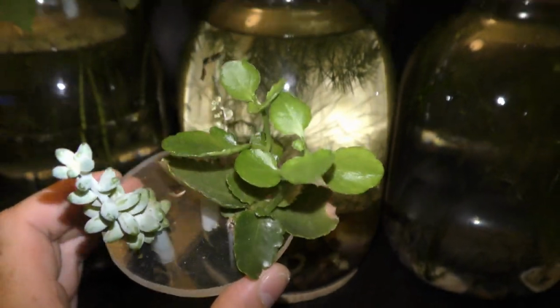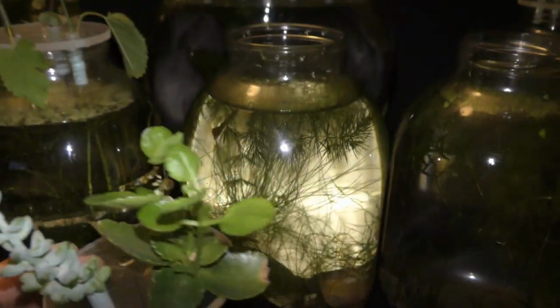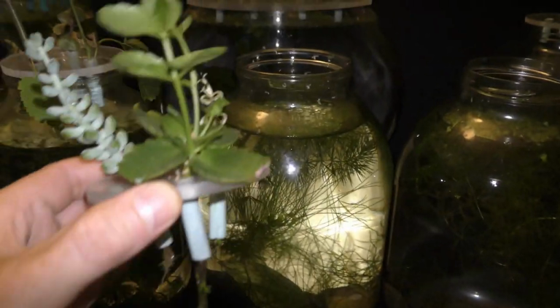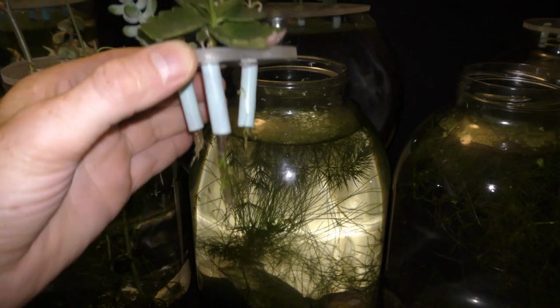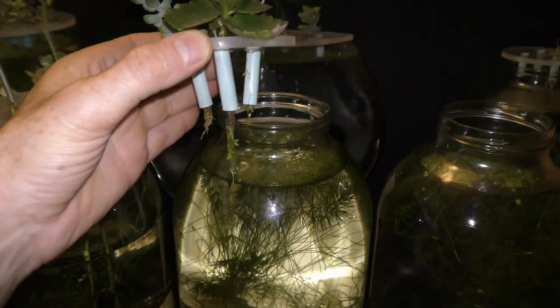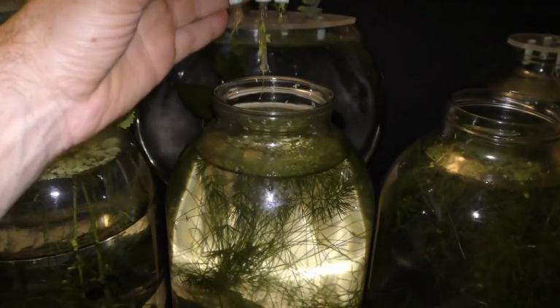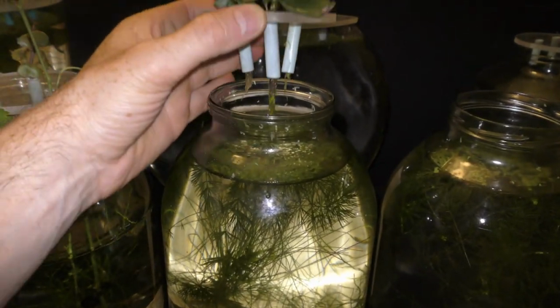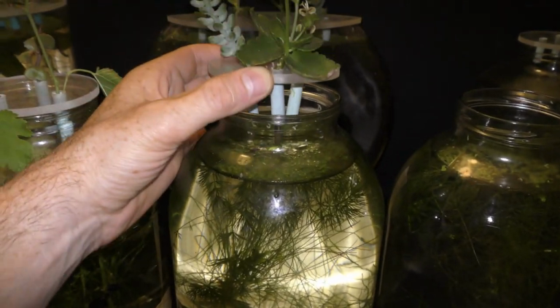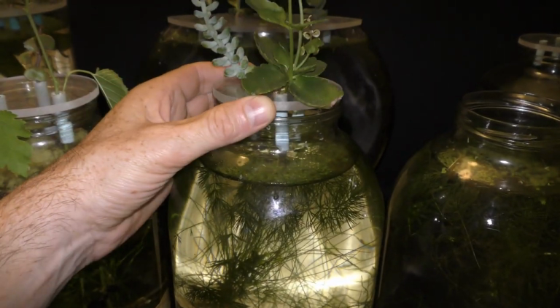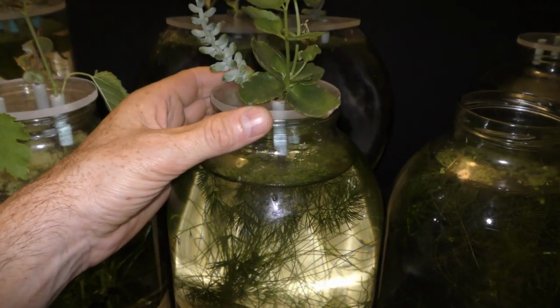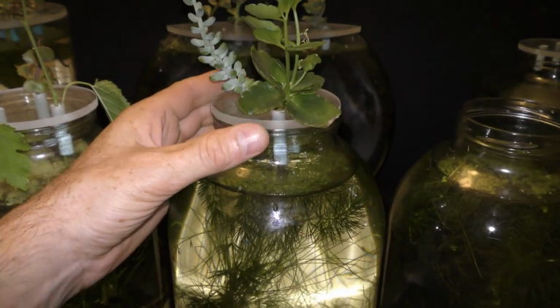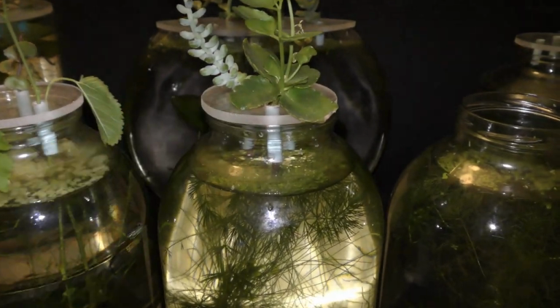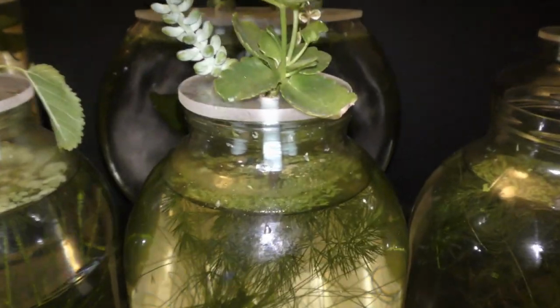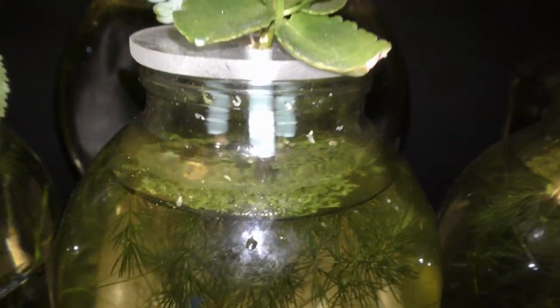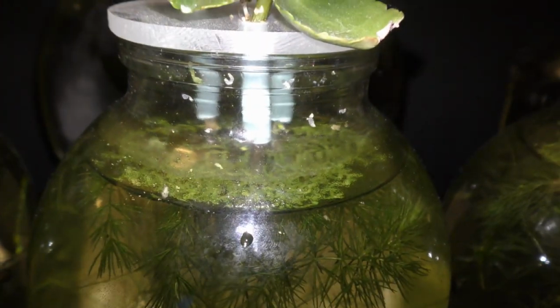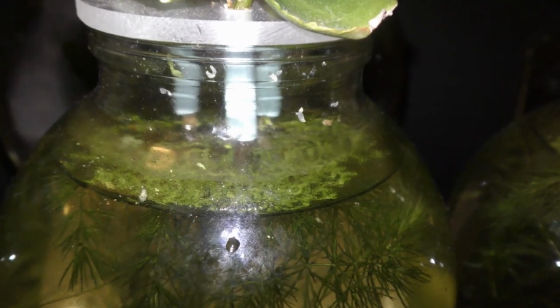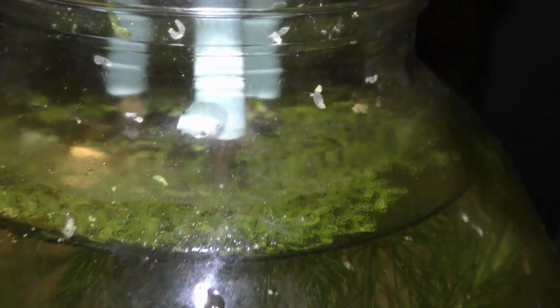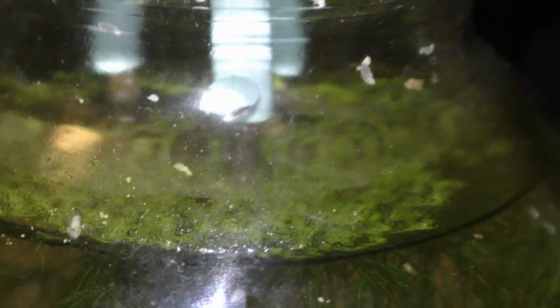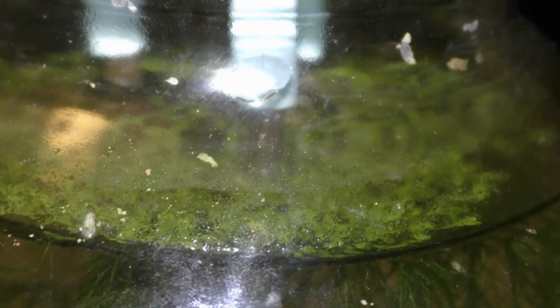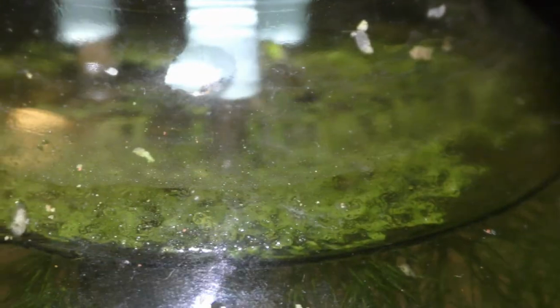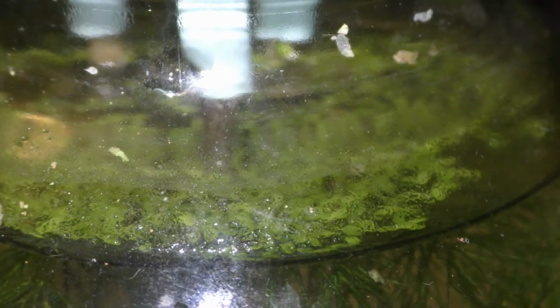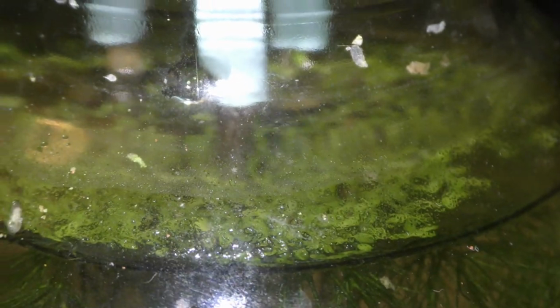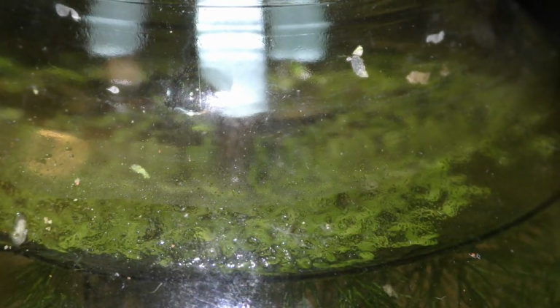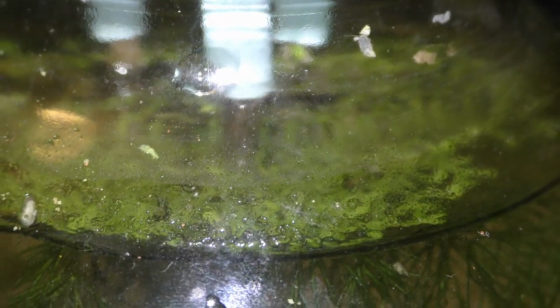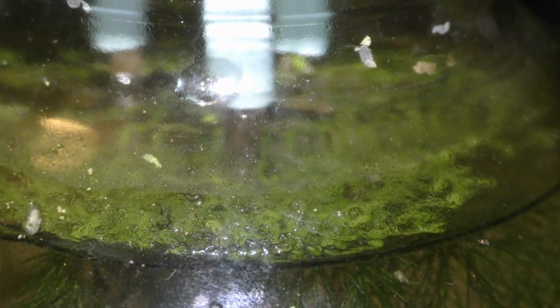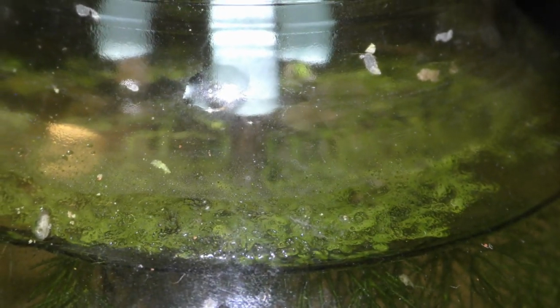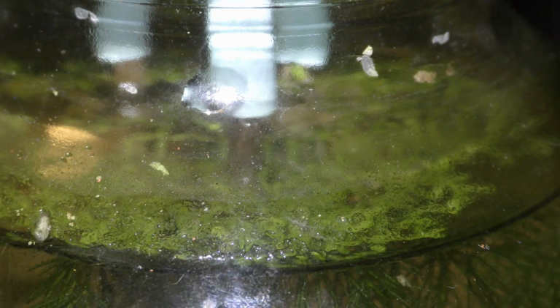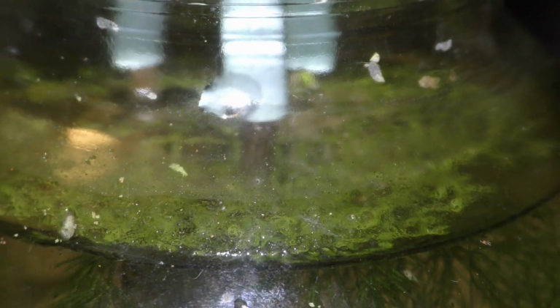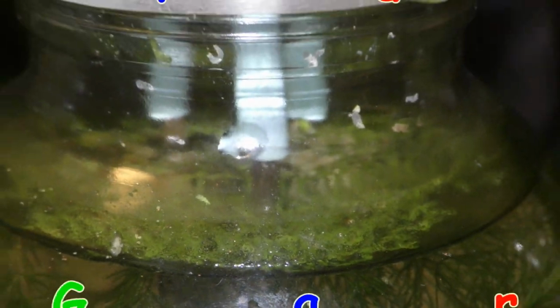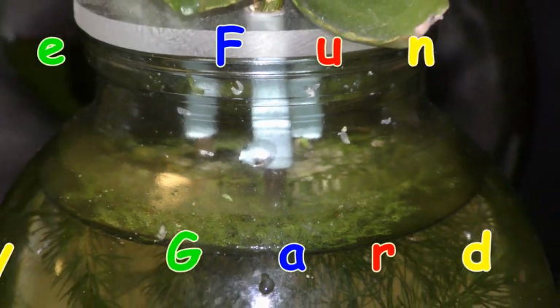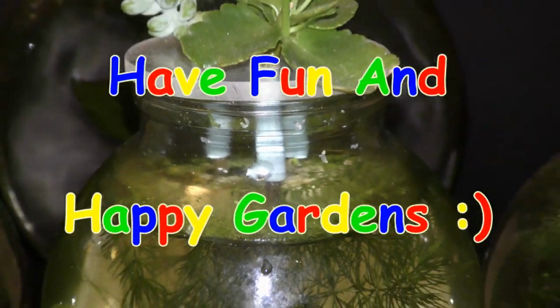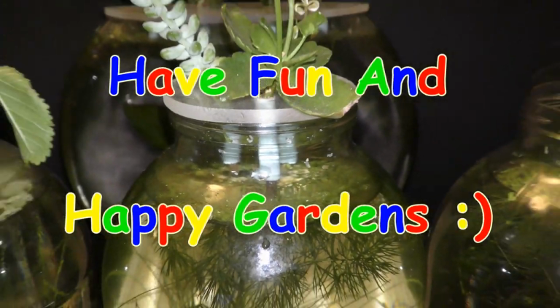I added other plants into this garden — more about them in future videos. The water level is about the same. All looks great. I will keep you updated on this plant. Have fun and happy gardens!